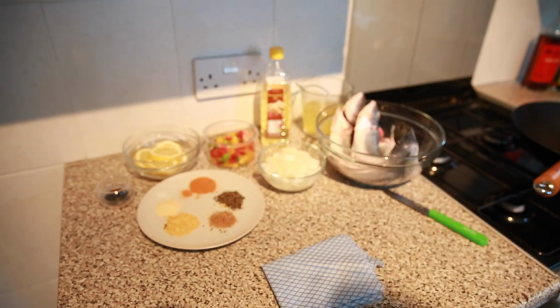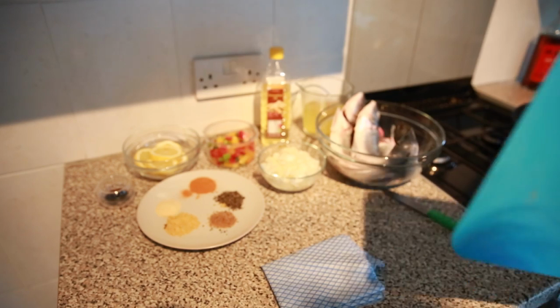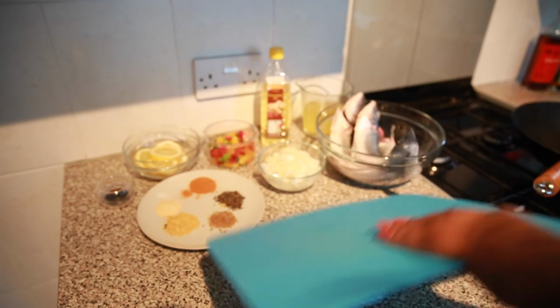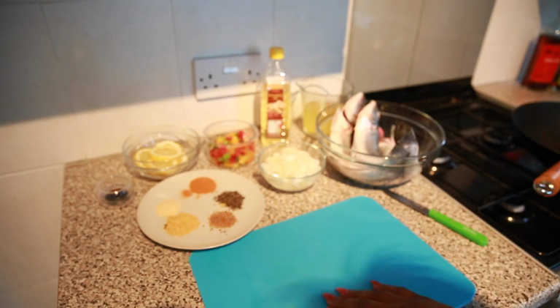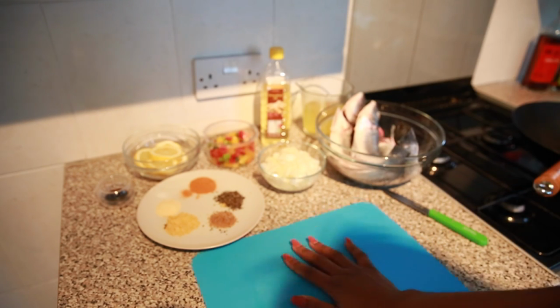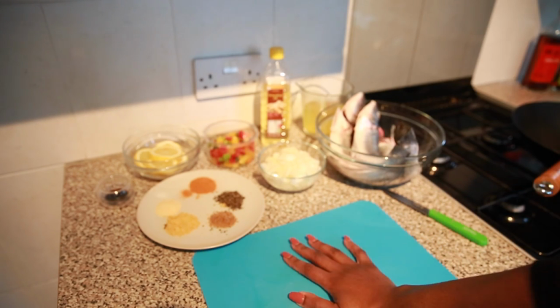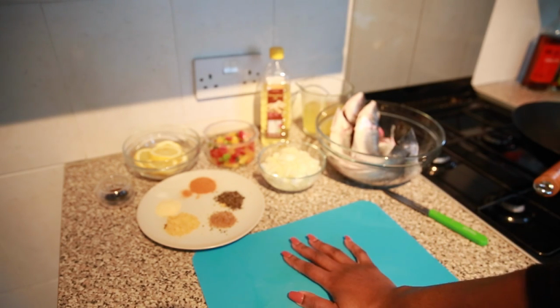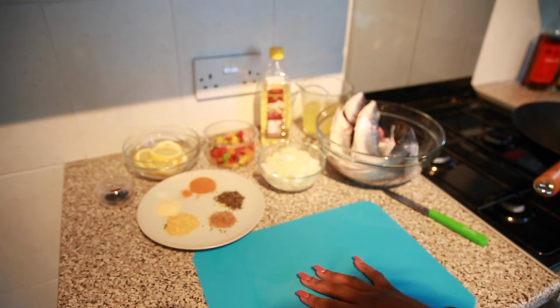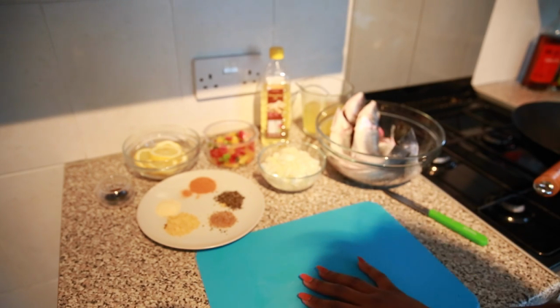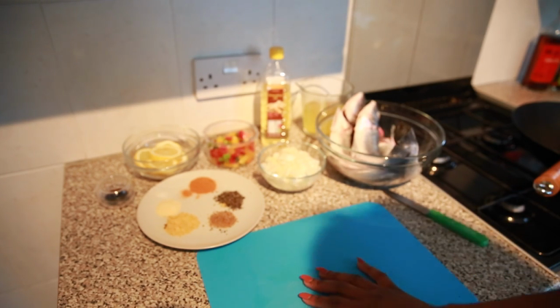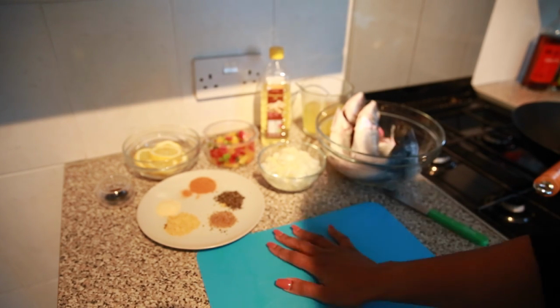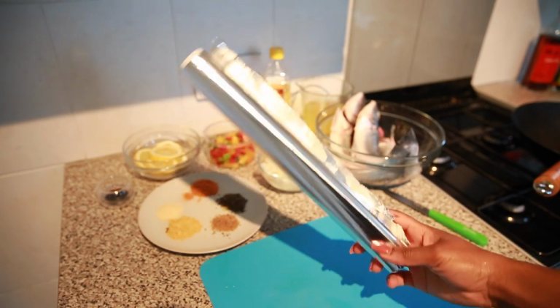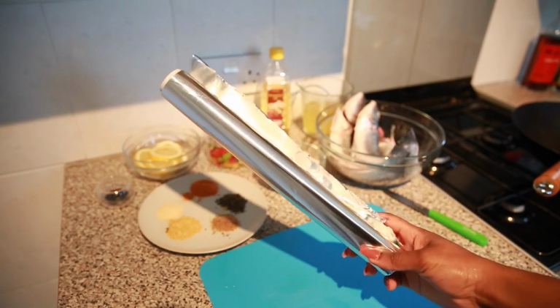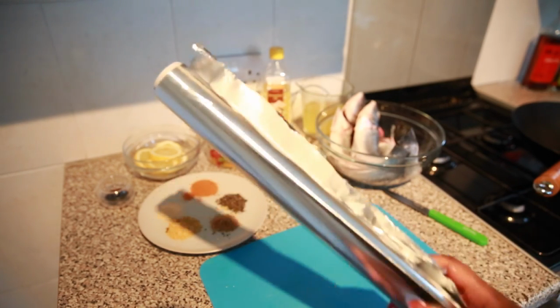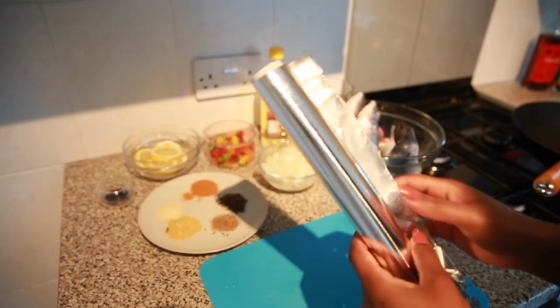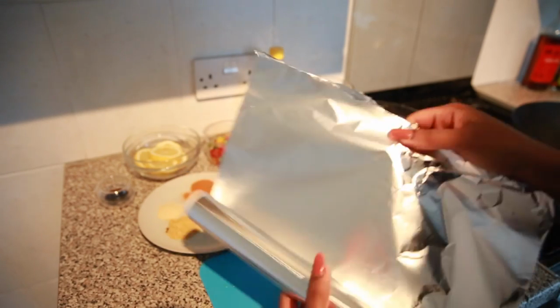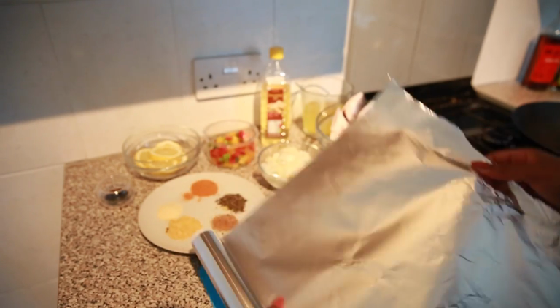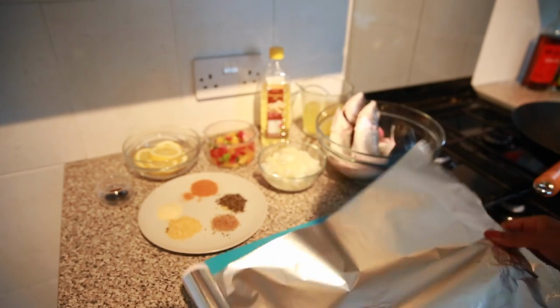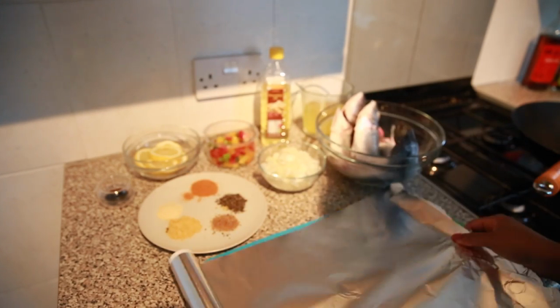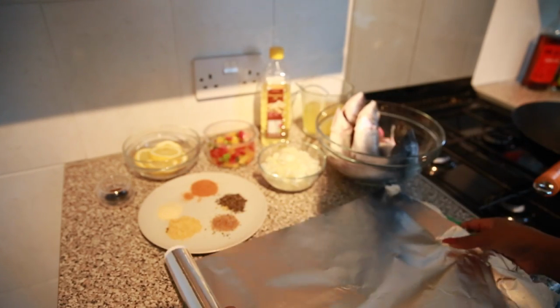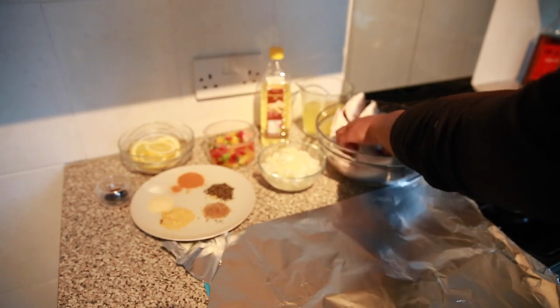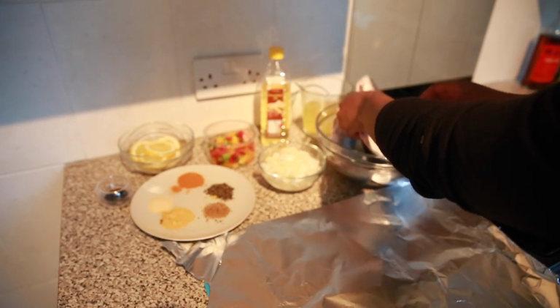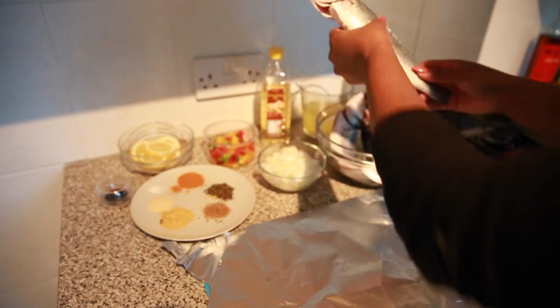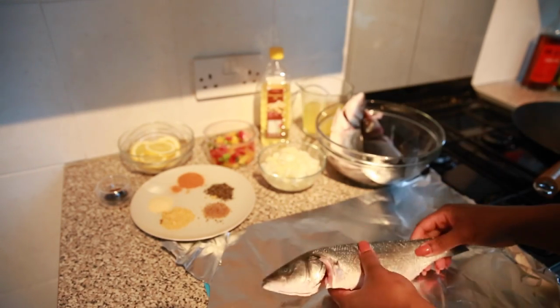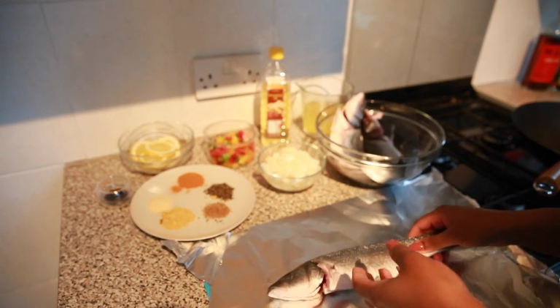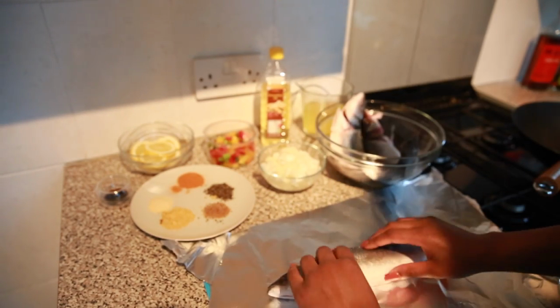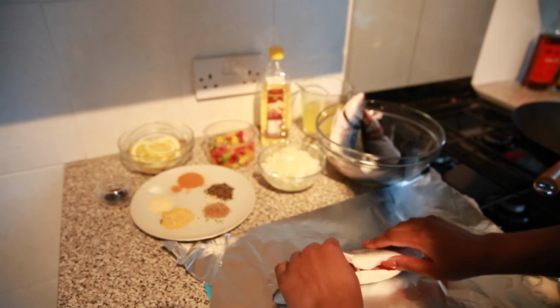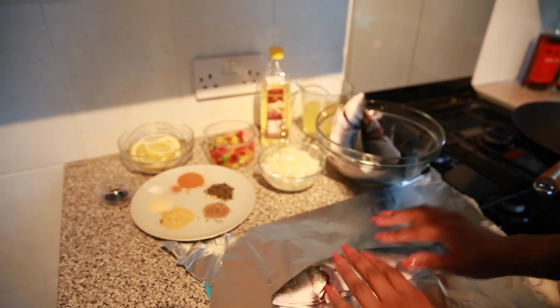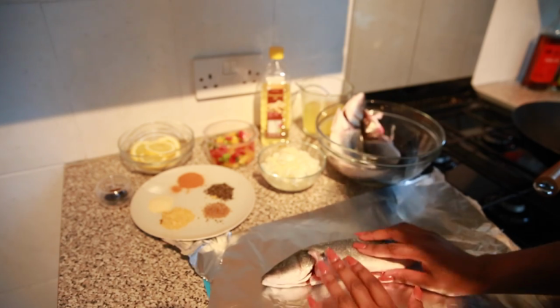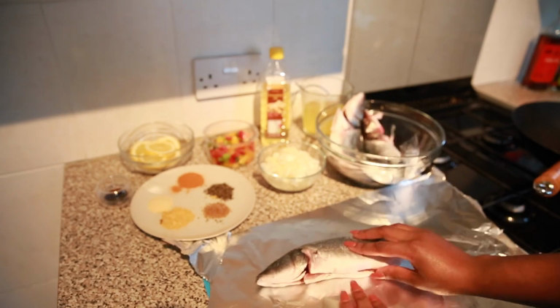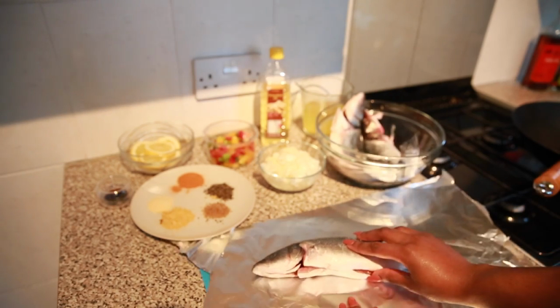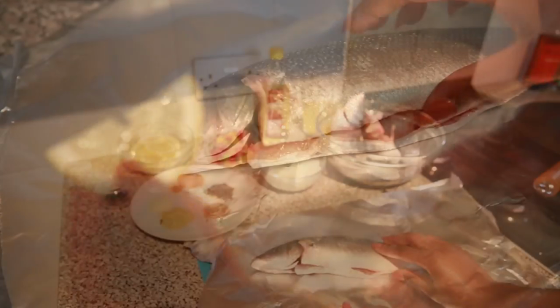One thing I love to do is put a wet cloth underneath the chopping board — this is a tip for stopping it from moving. I'm also going to be using some foil, and this is going to wrap our fish.